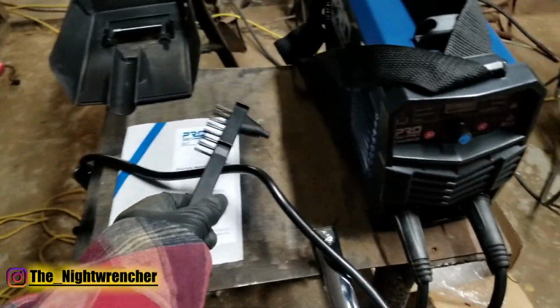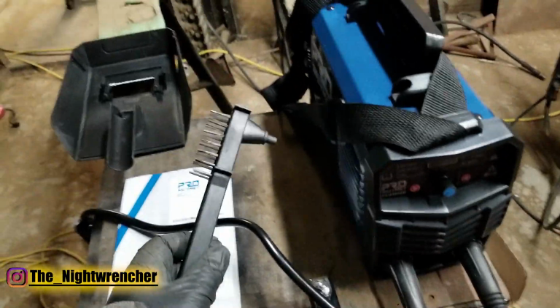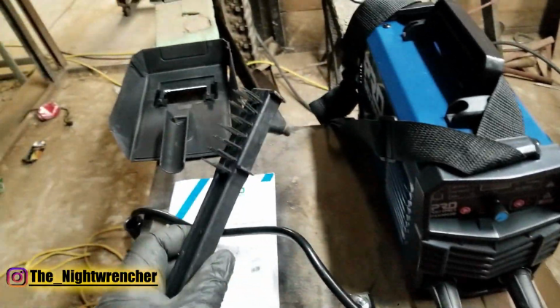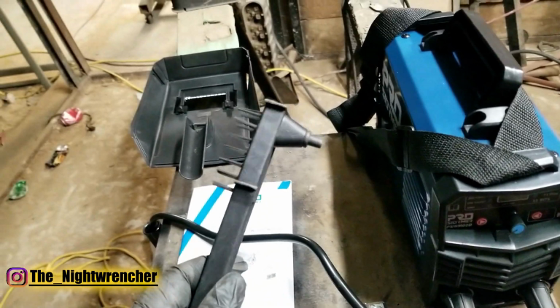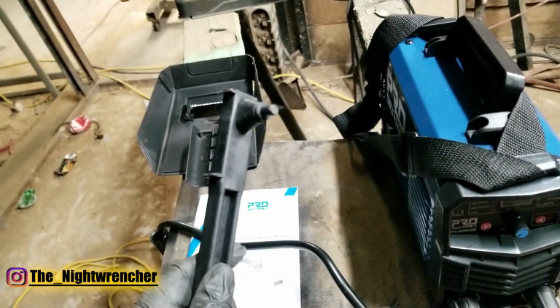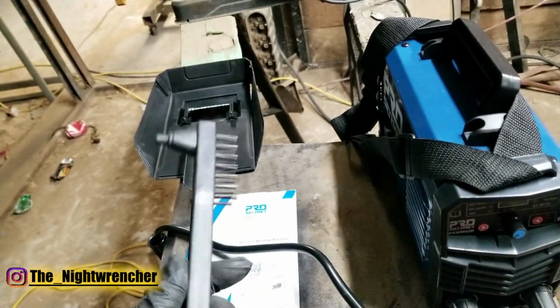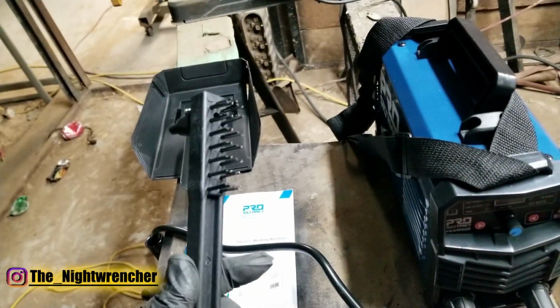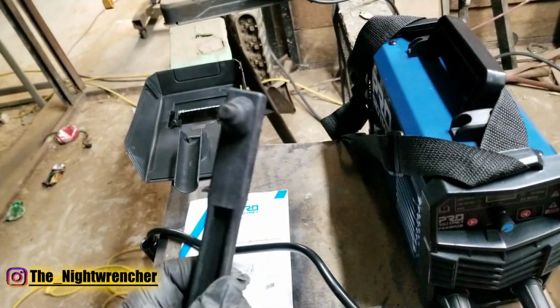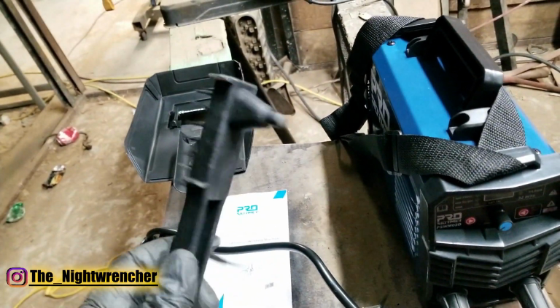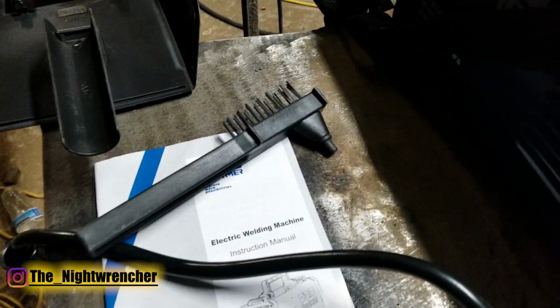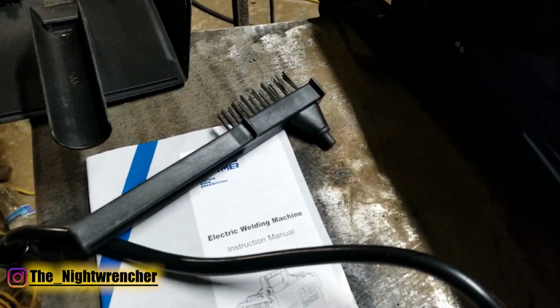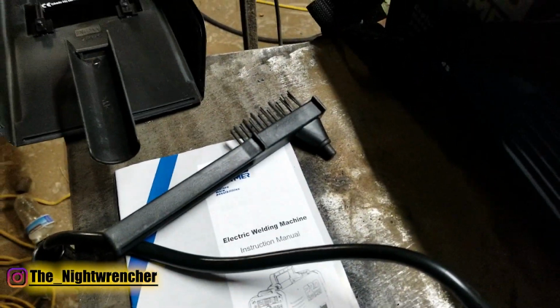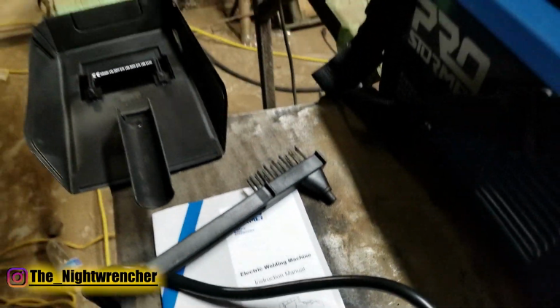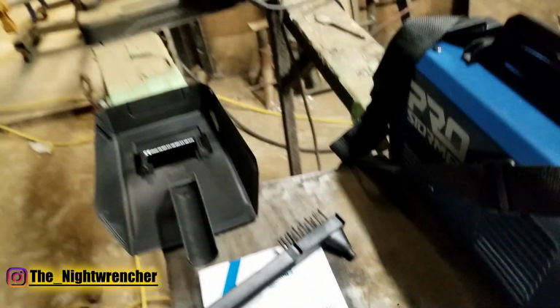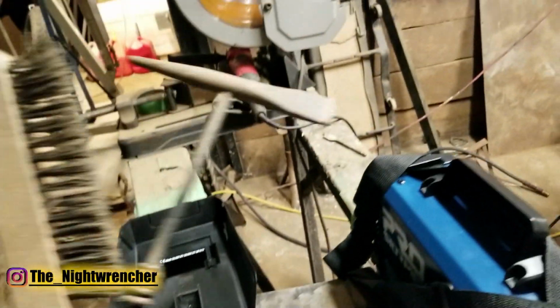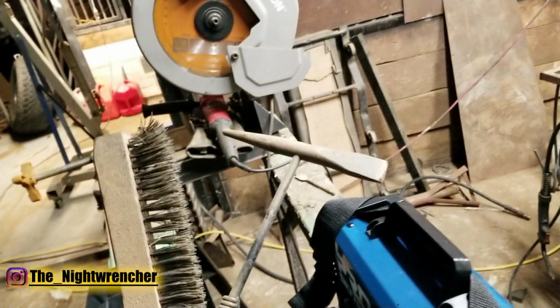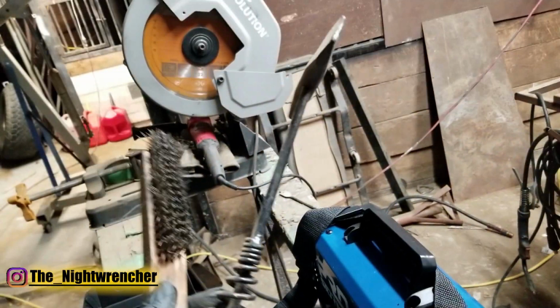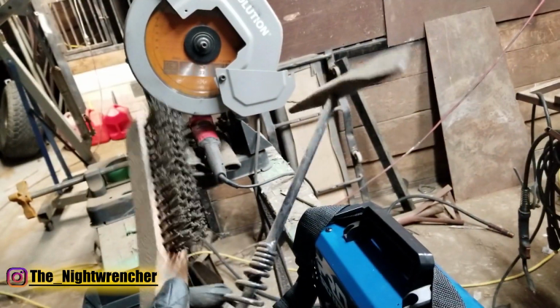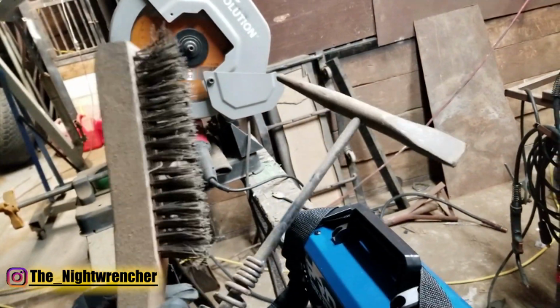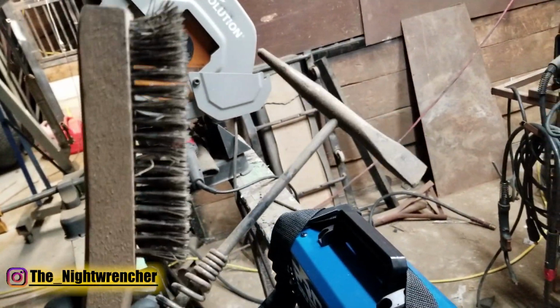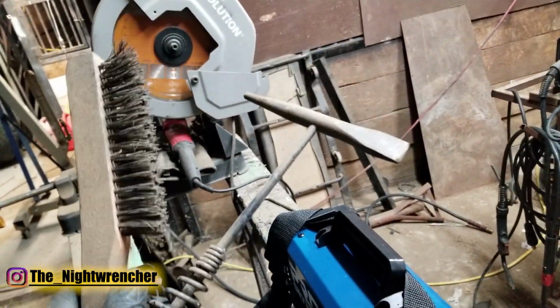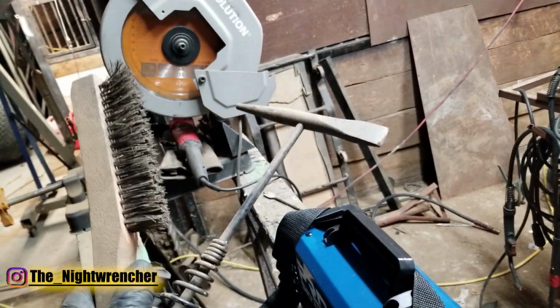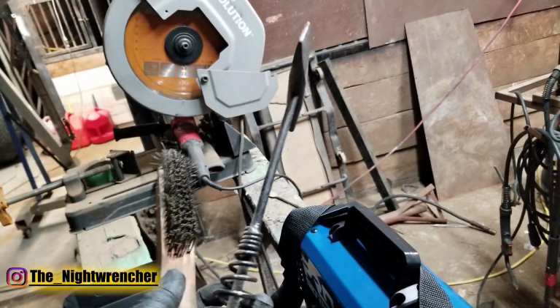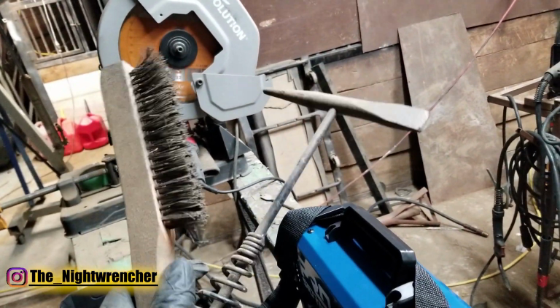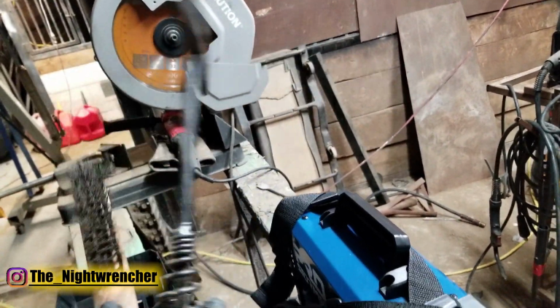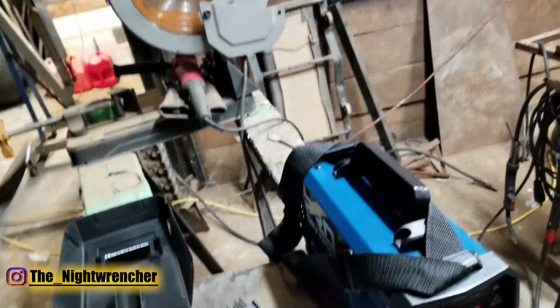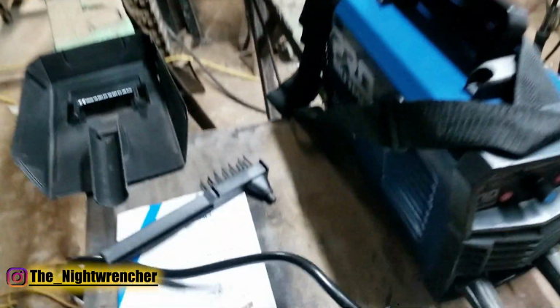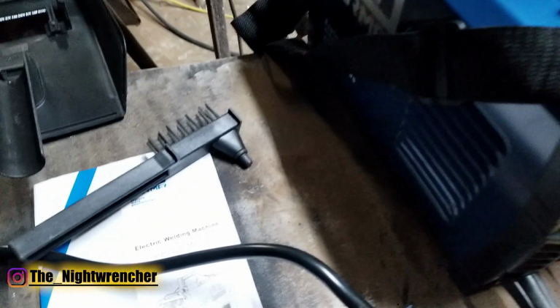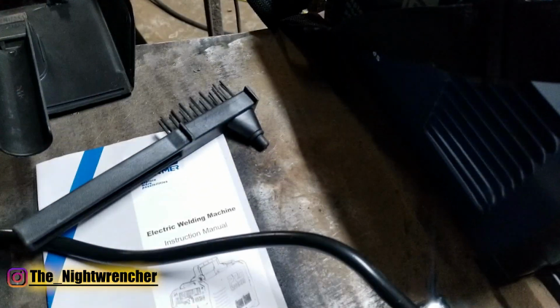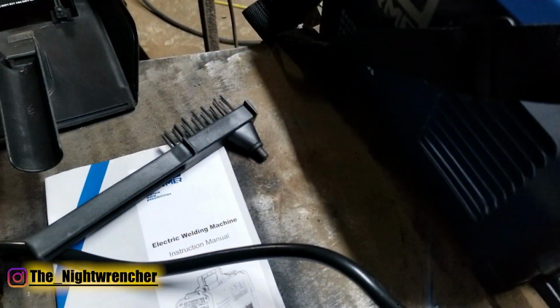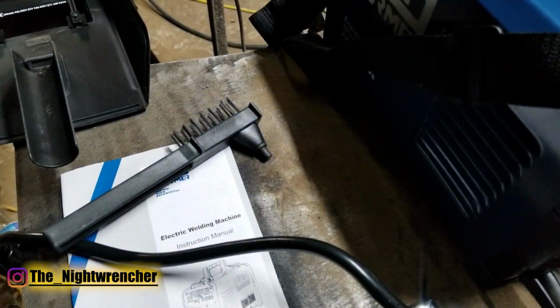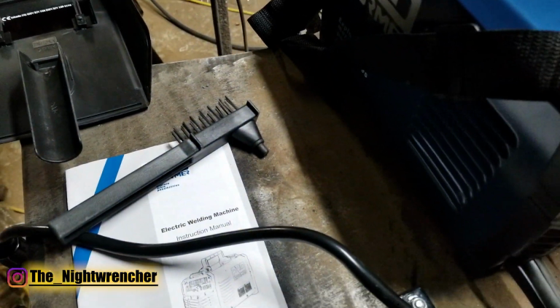The welder also came with a slag hammer and brush. I'll probably use it up fairly quickly since I tend to use larger metal slag hammers and really big brushes regardless, but it's a nice inclusion so you don't have to go out to the store.